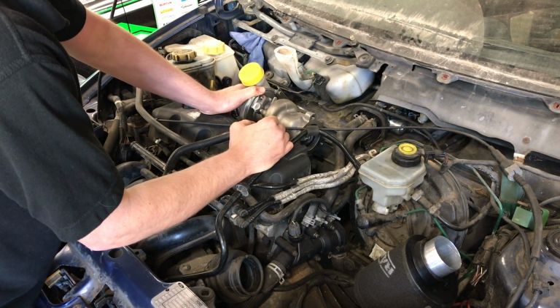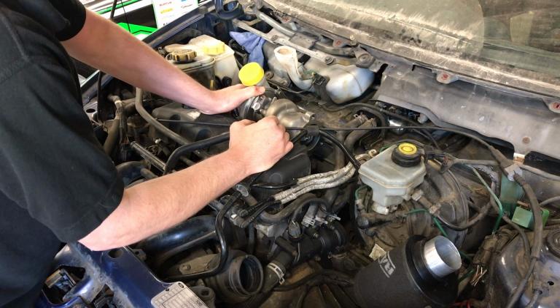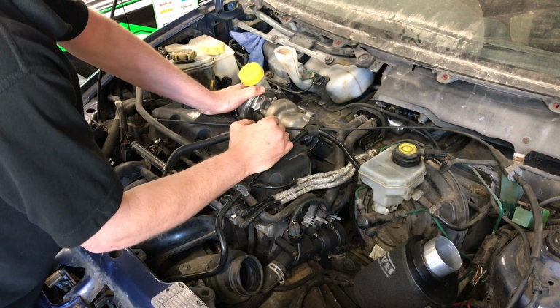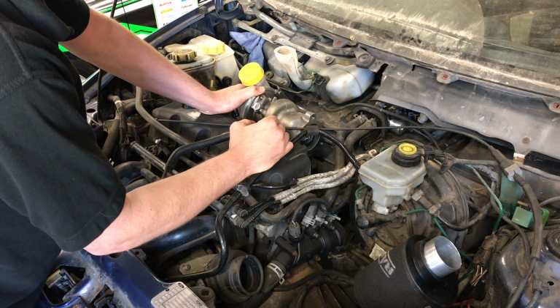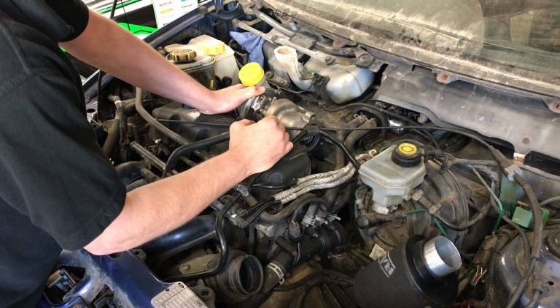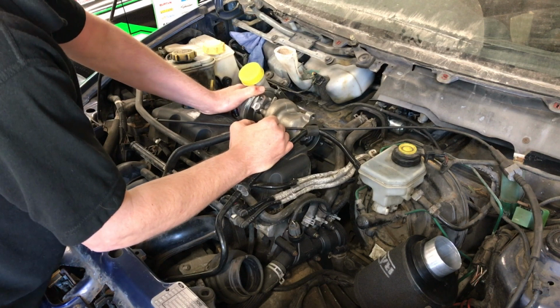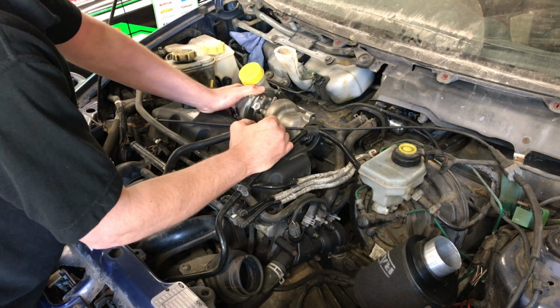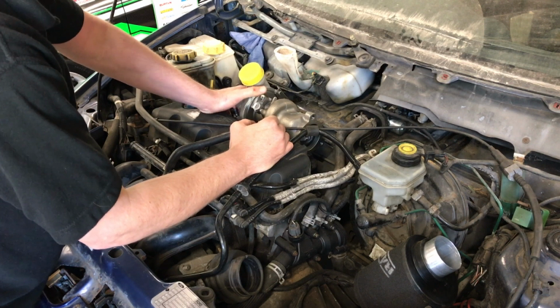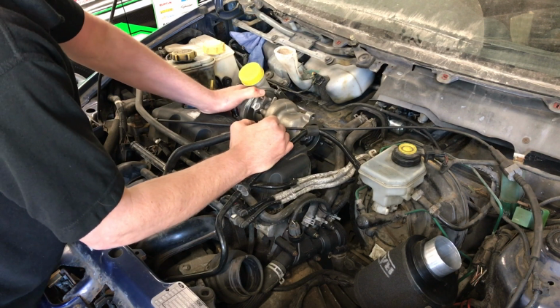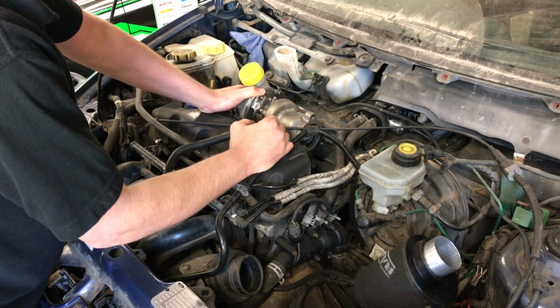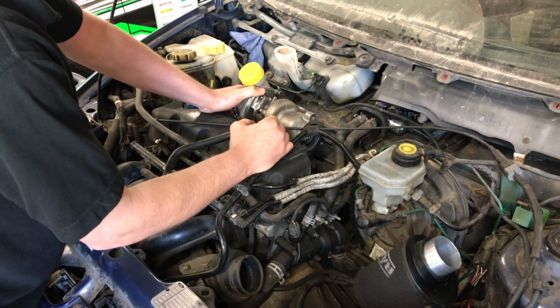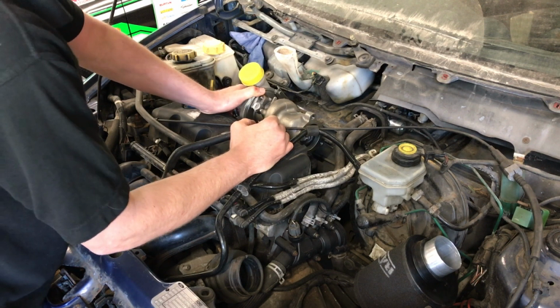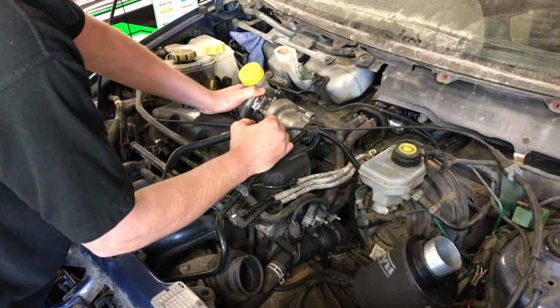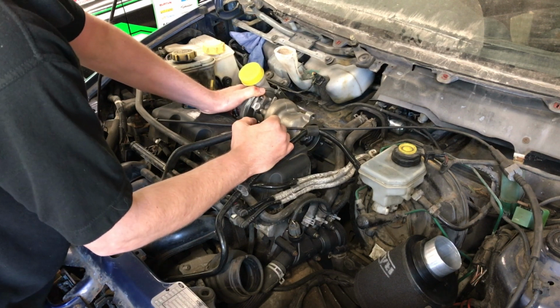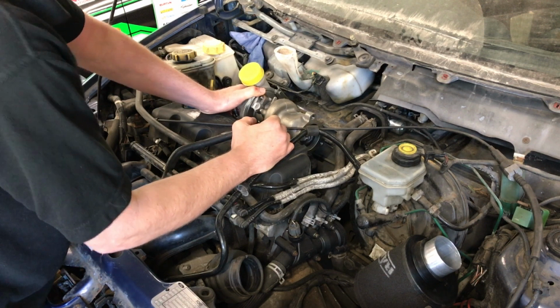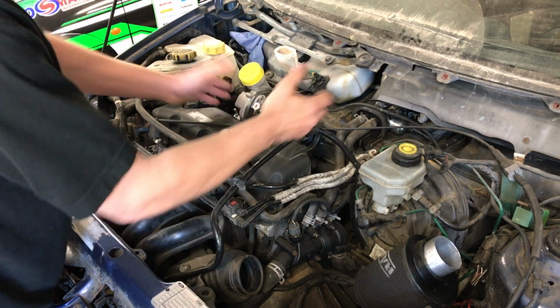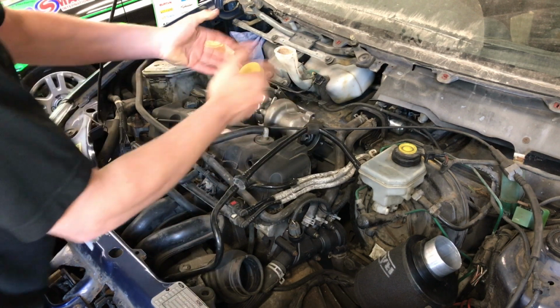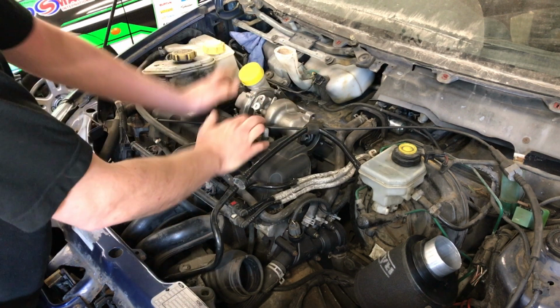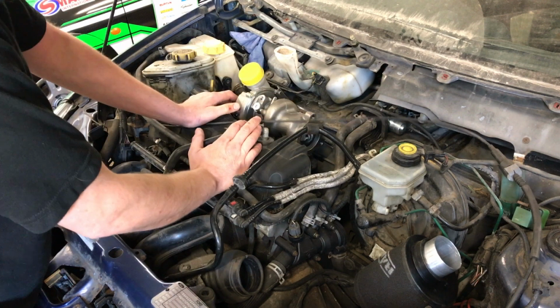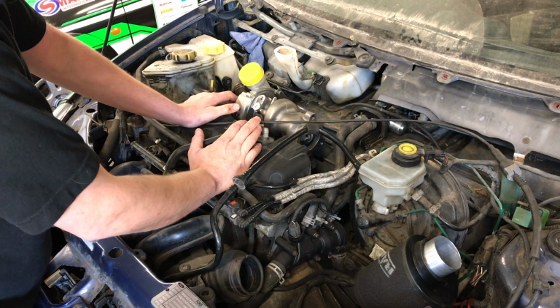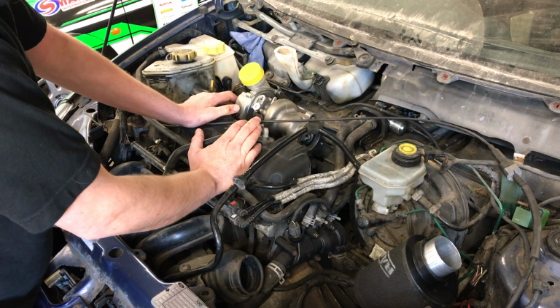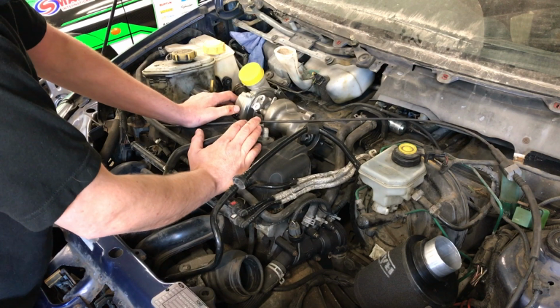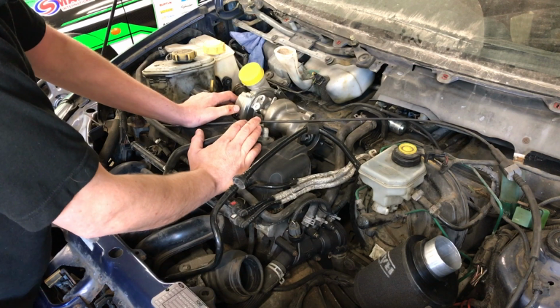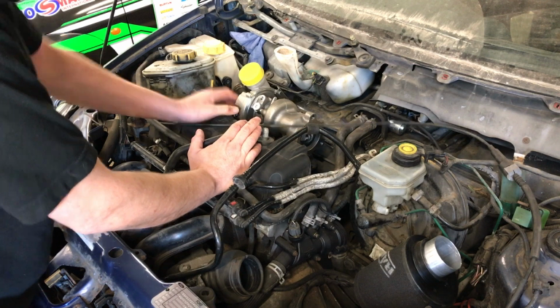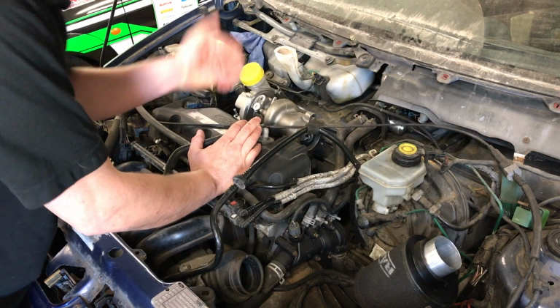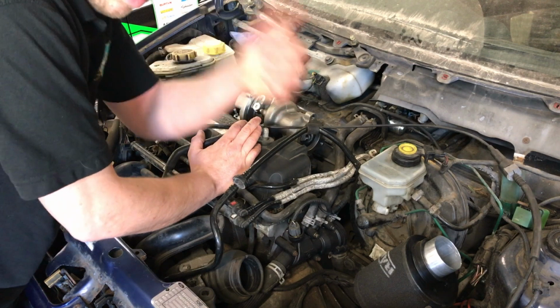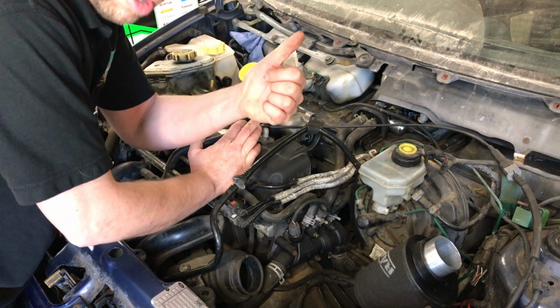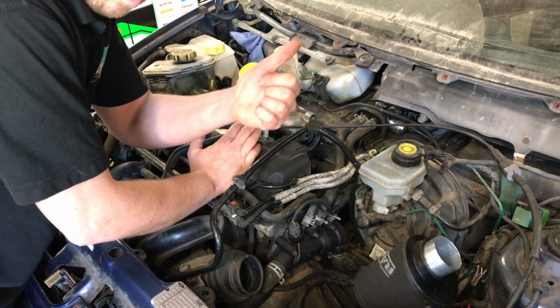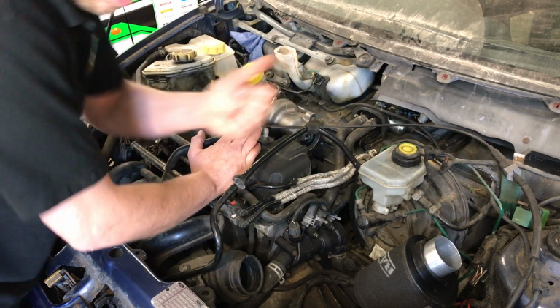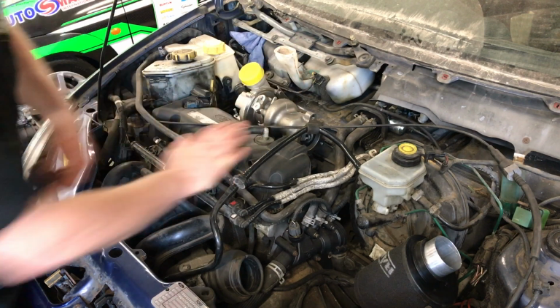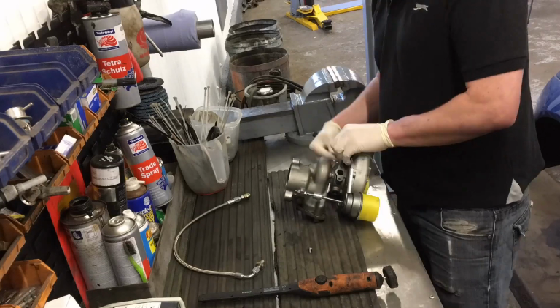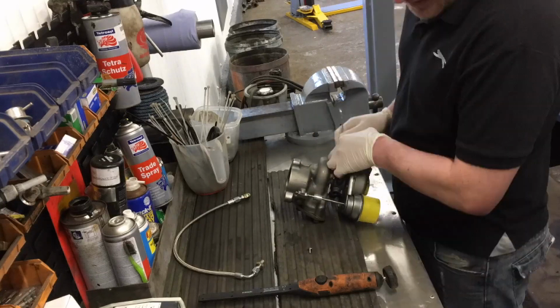Absolutely loving how the turbo sits at the top and not the bottom — it's going to be loads easier to work with, so I'm well happy. Job well done.